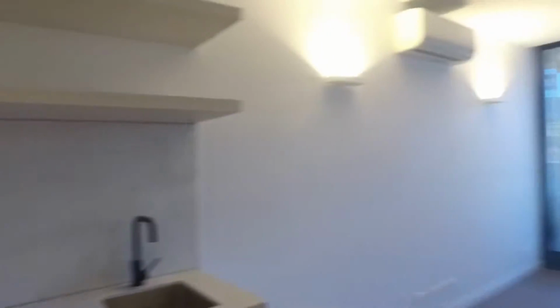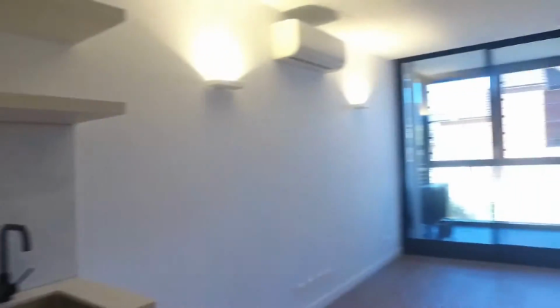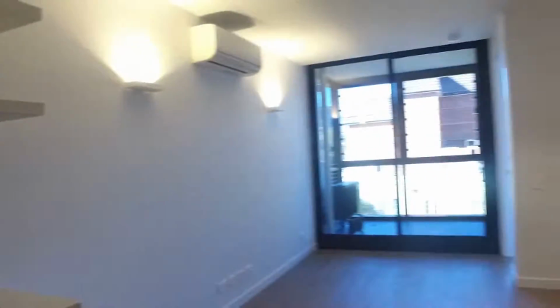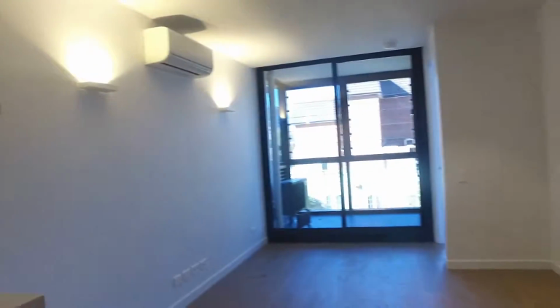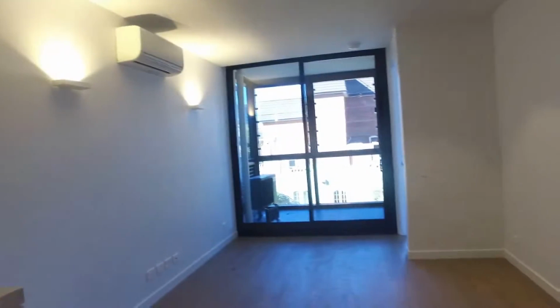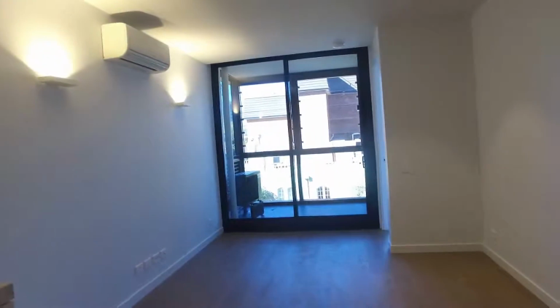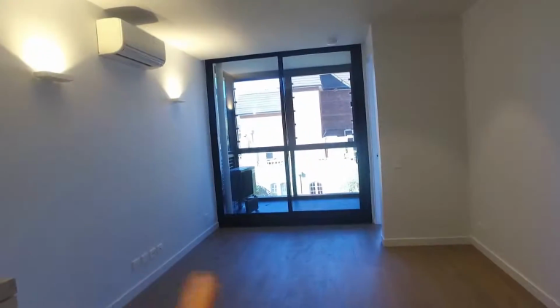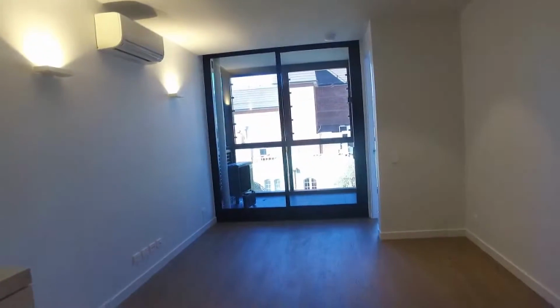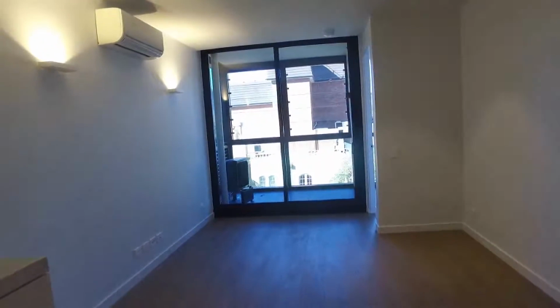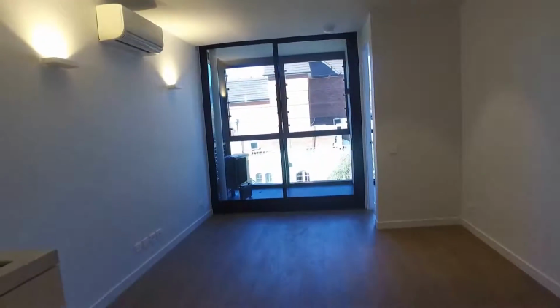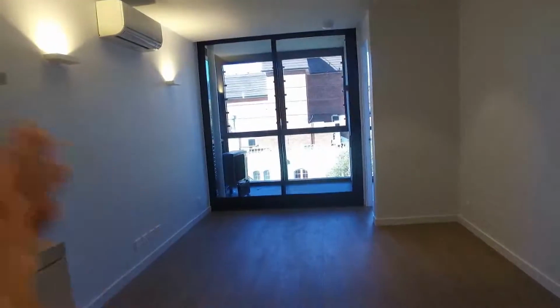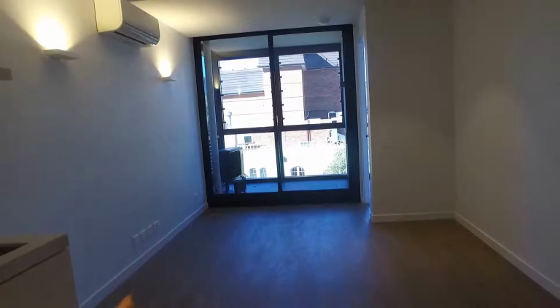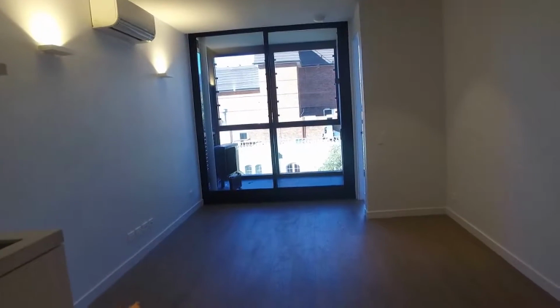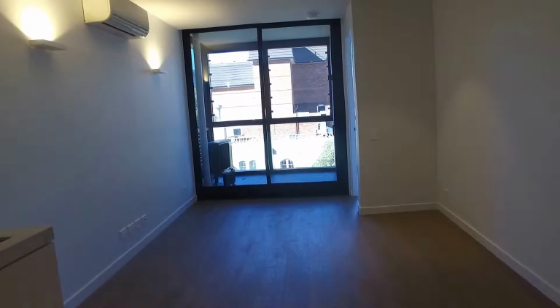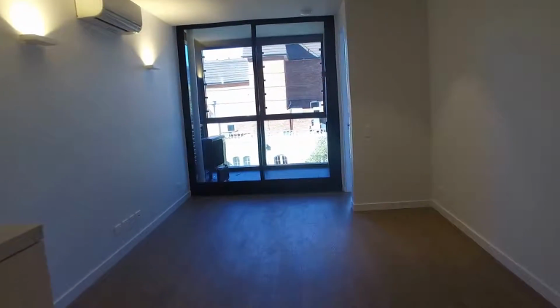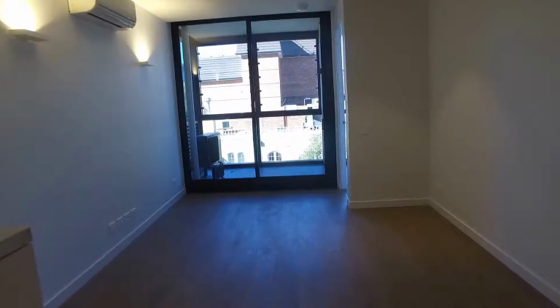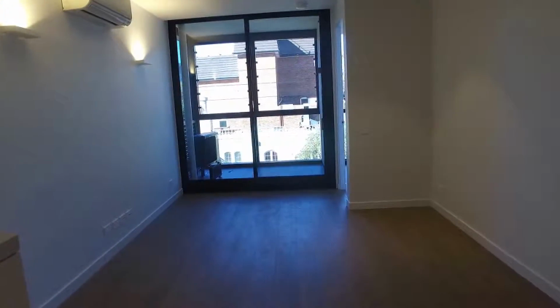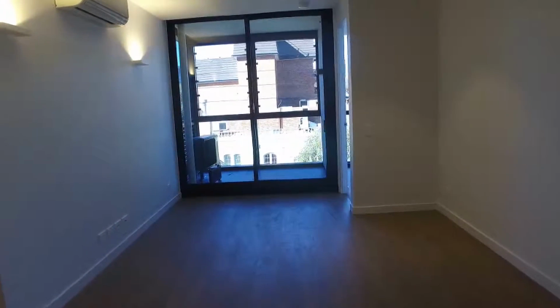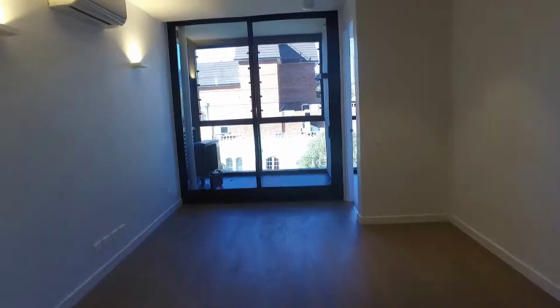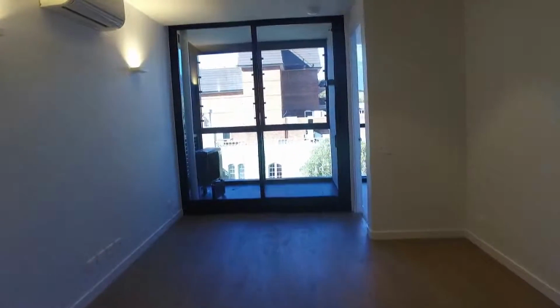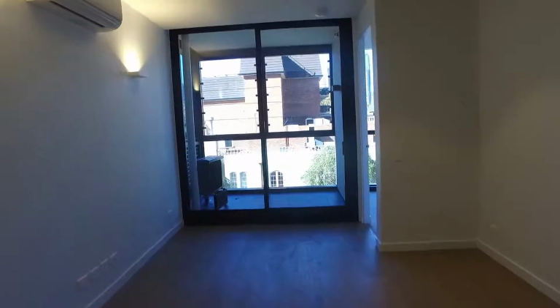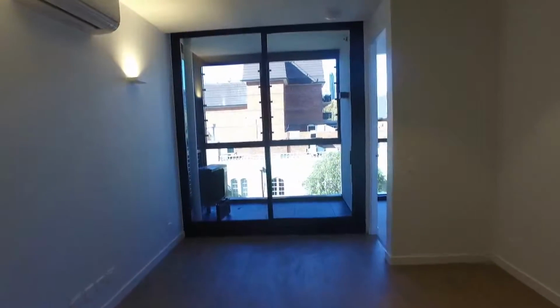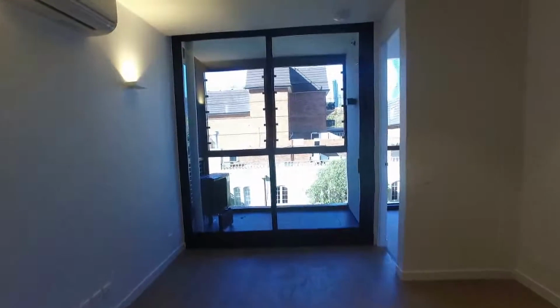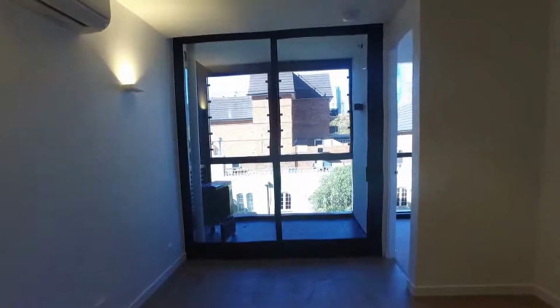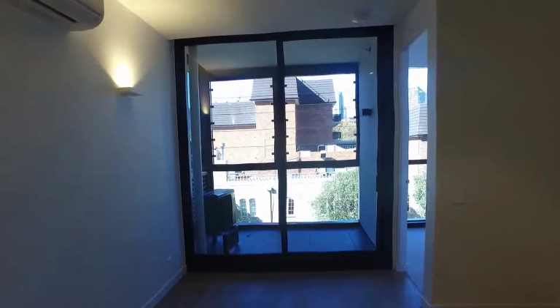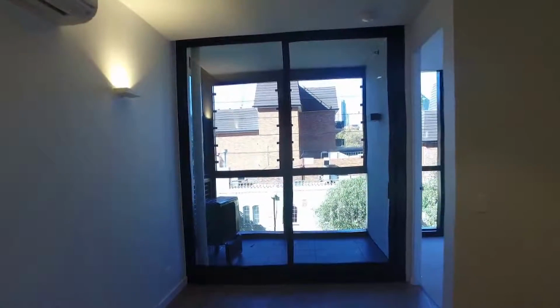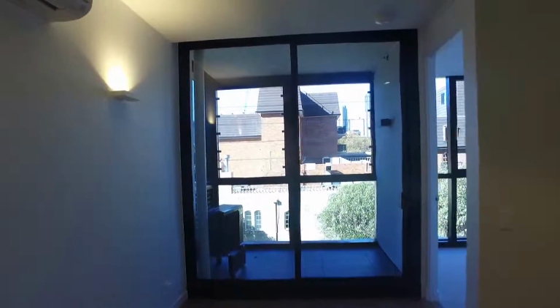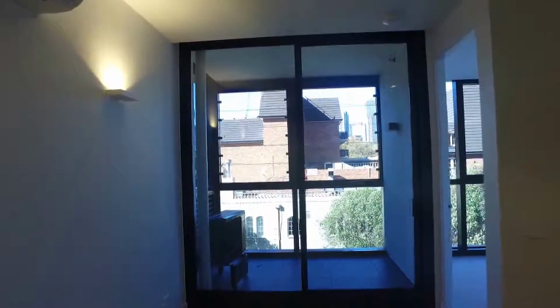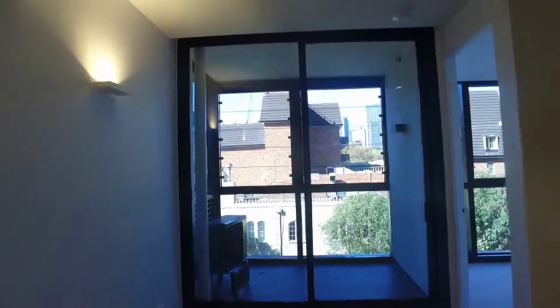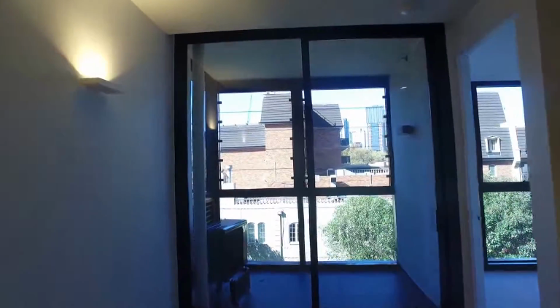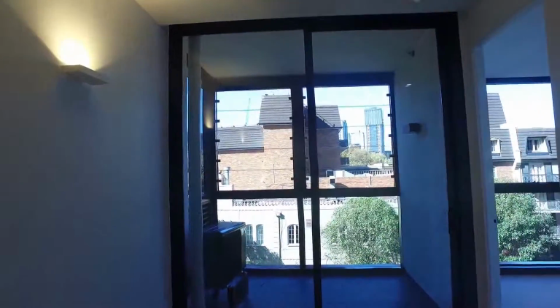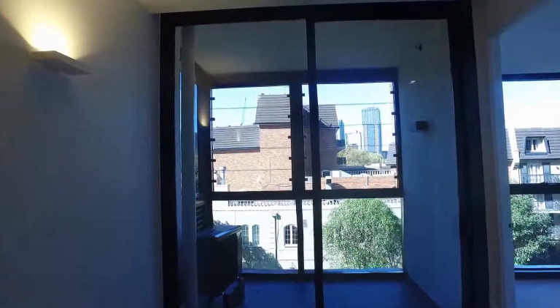Heading into the living room as well, you've got a split system heating and cooling. Spacious balcony area.